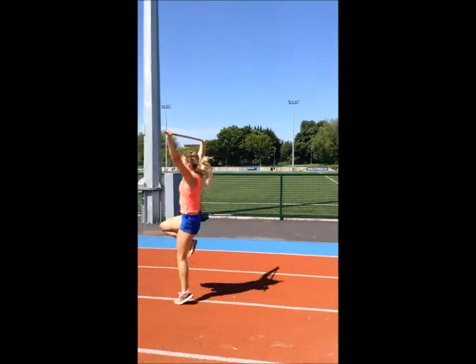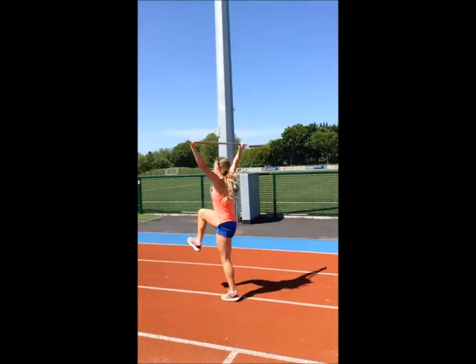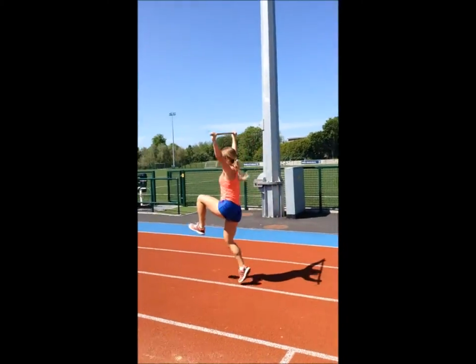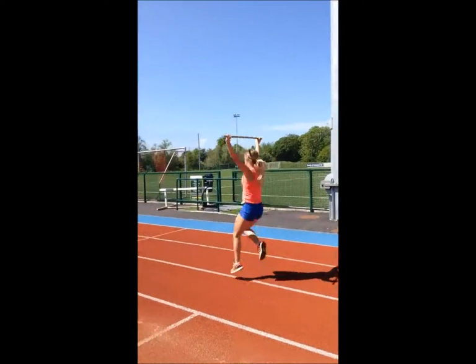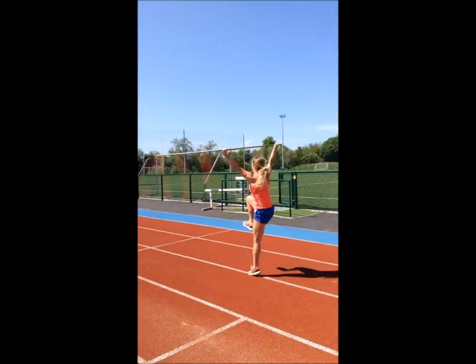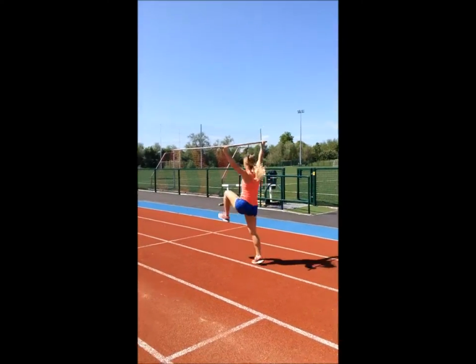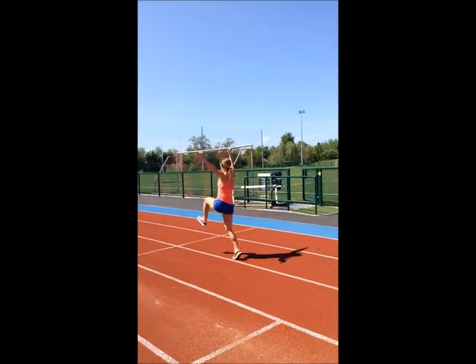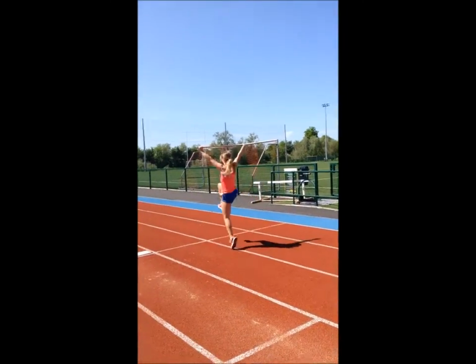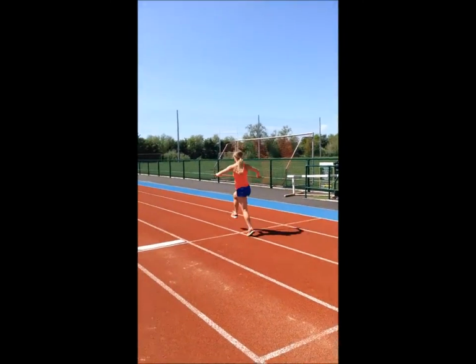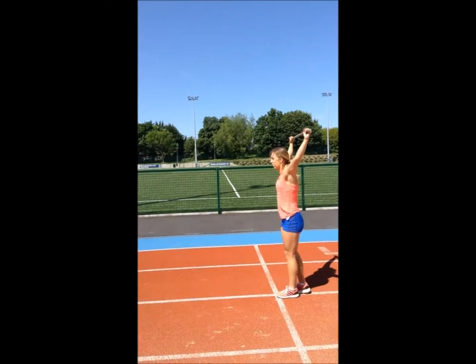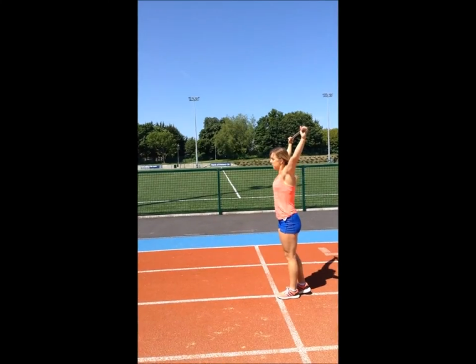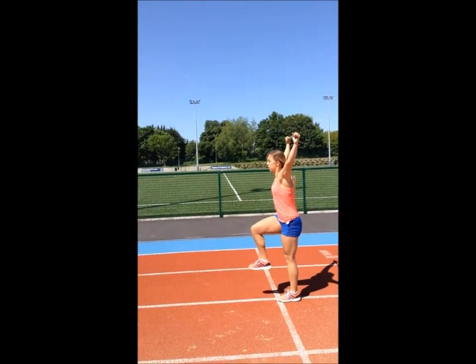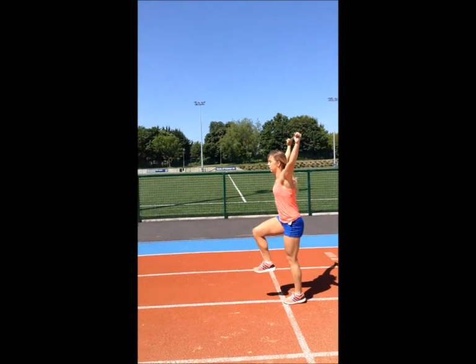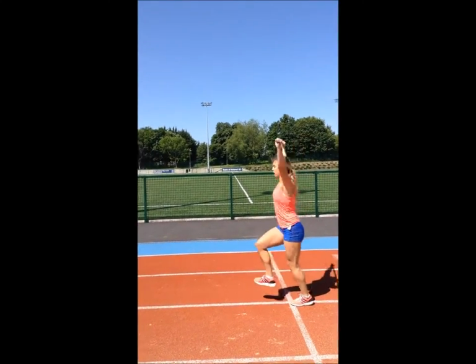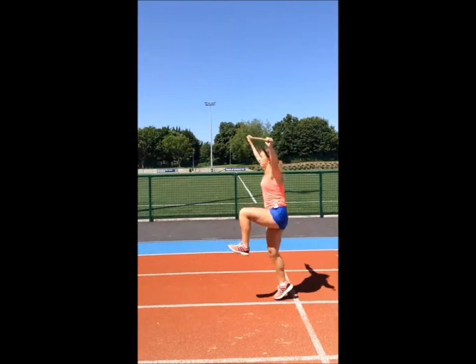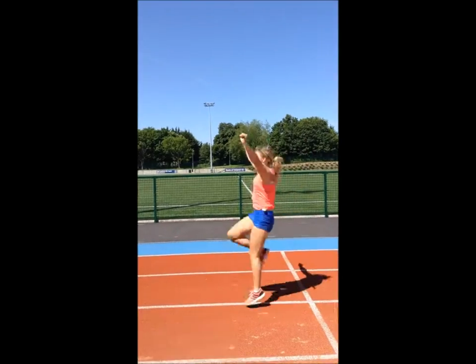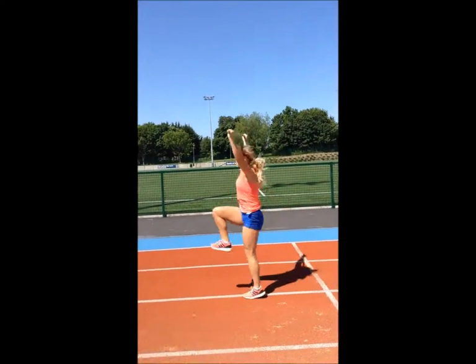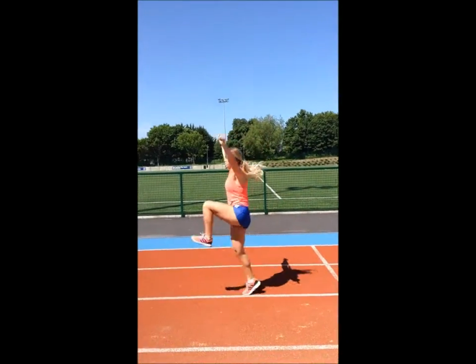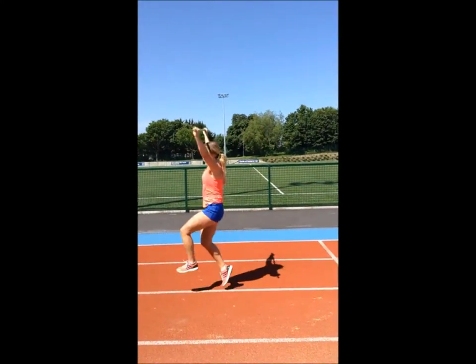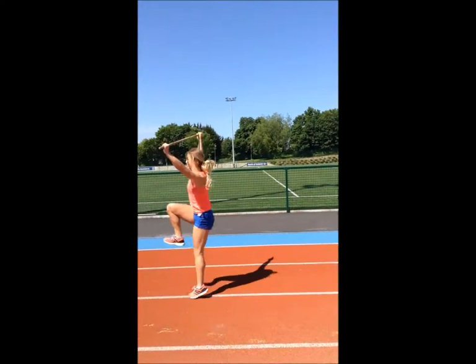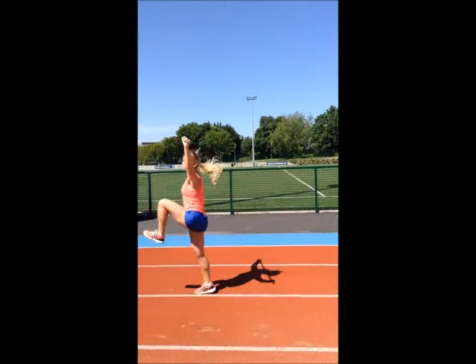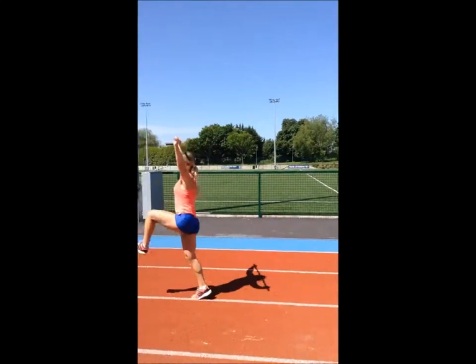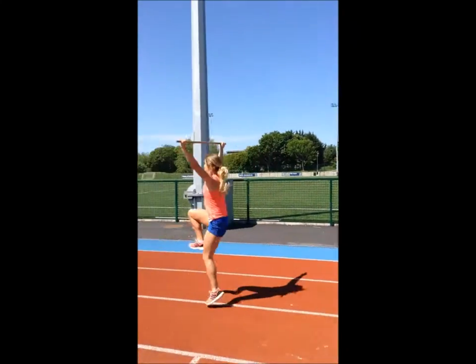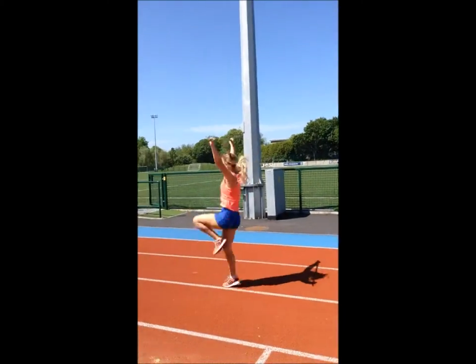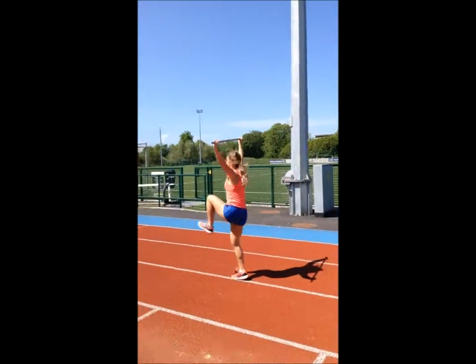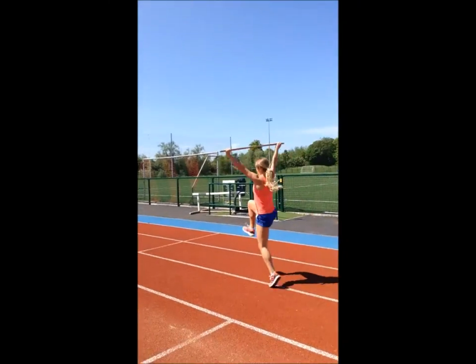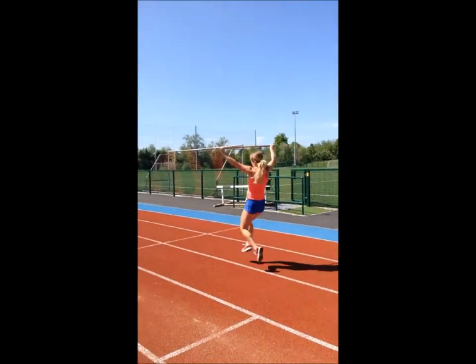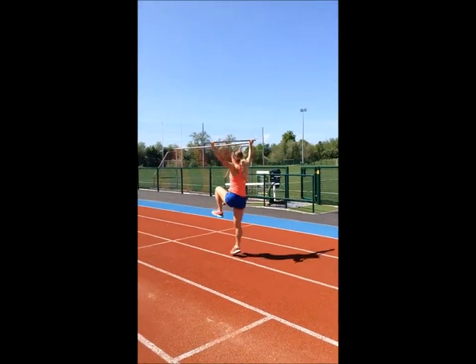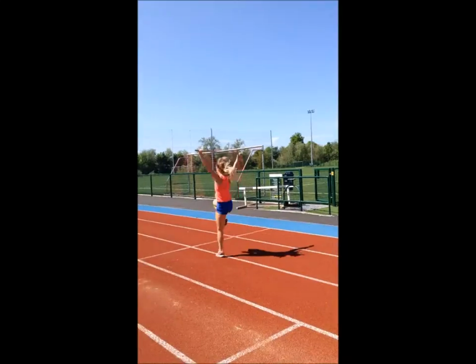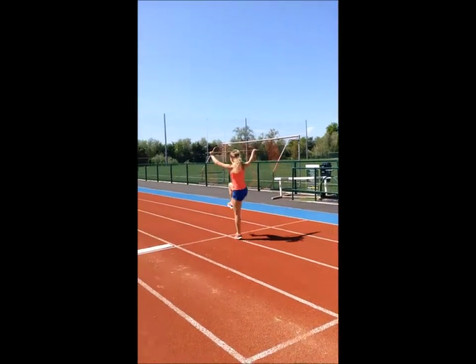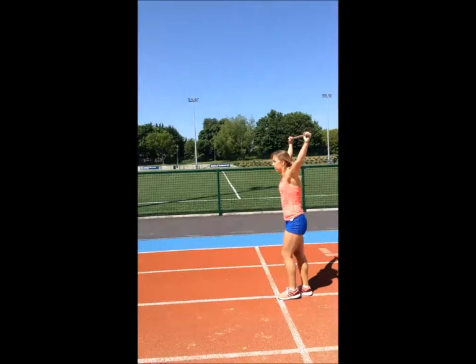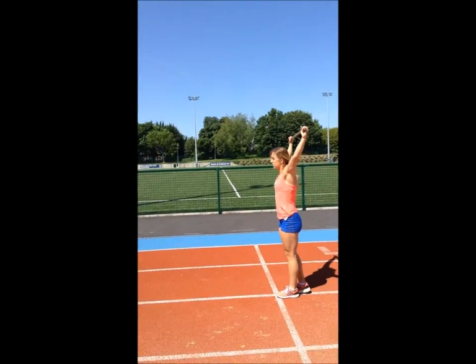In order to ensure the drill remains plyometric, the coach should encourage an active foot contact and look for any excessive flexion at the ankle, knee, and hip joints, which may indicate the contact times are too long to be deemed truly plyometric.